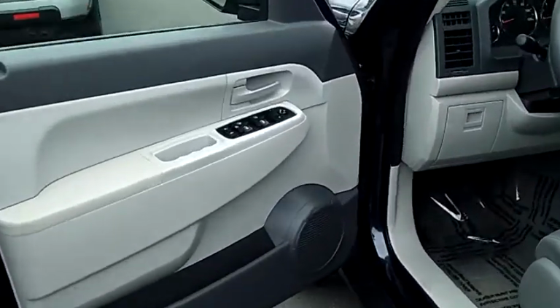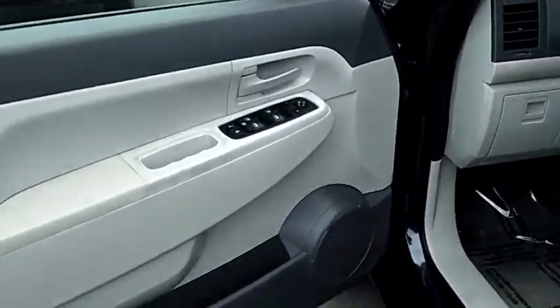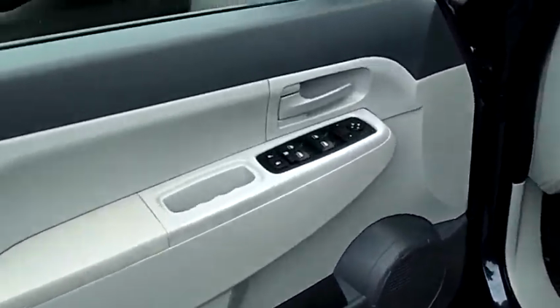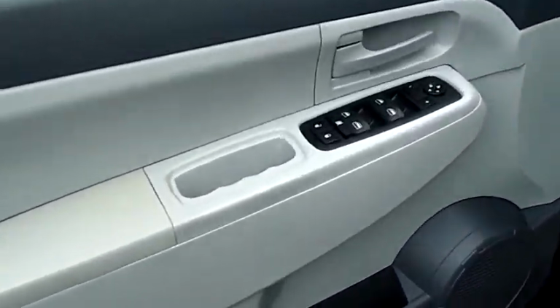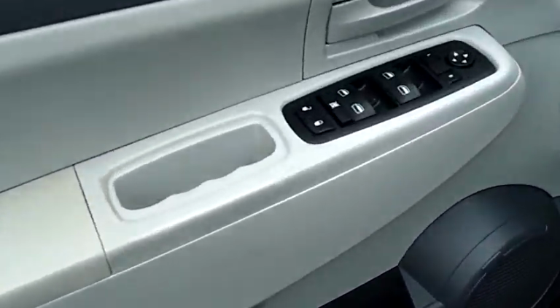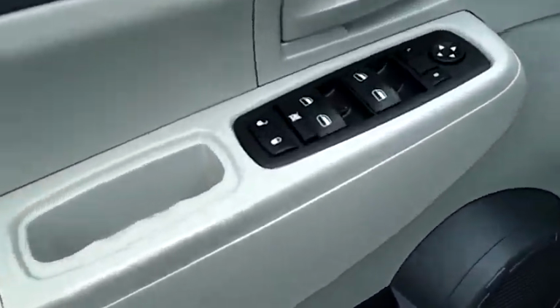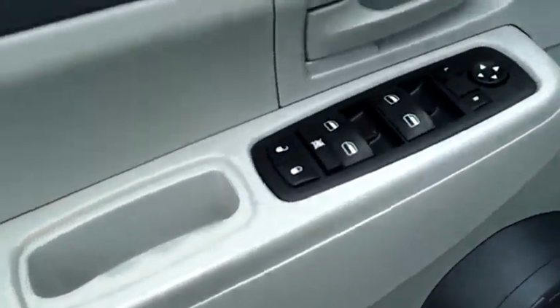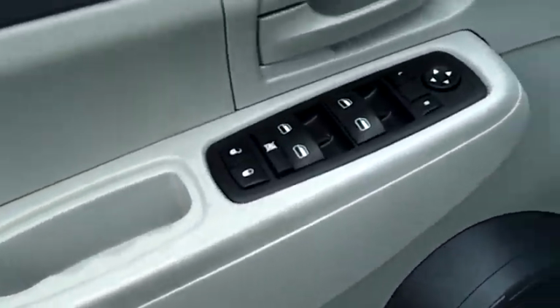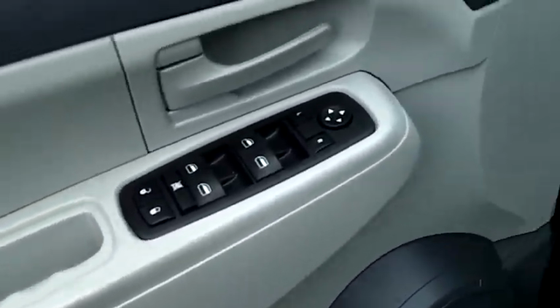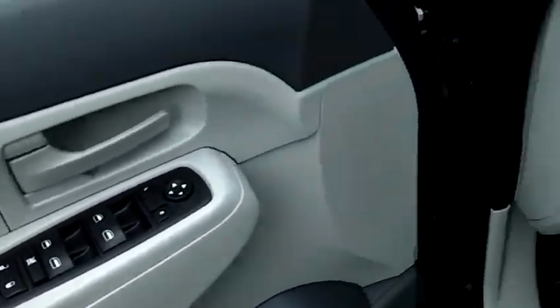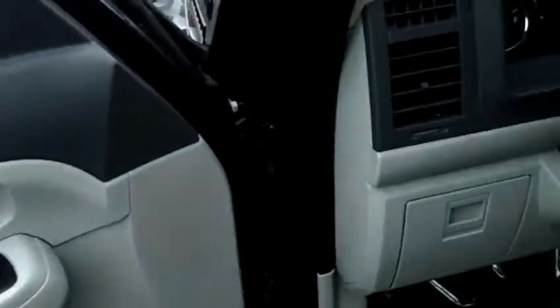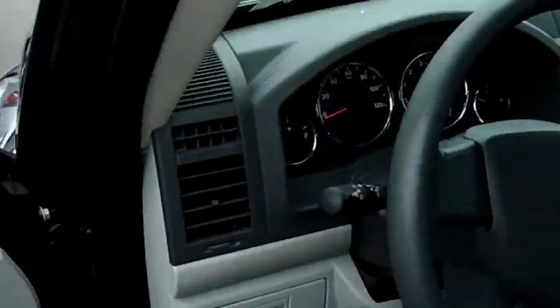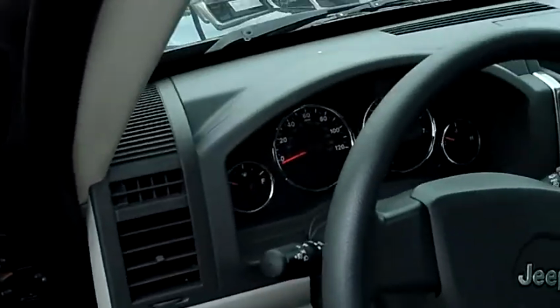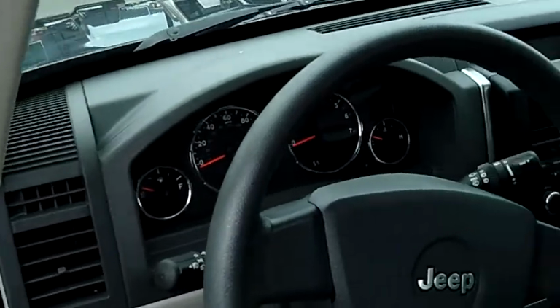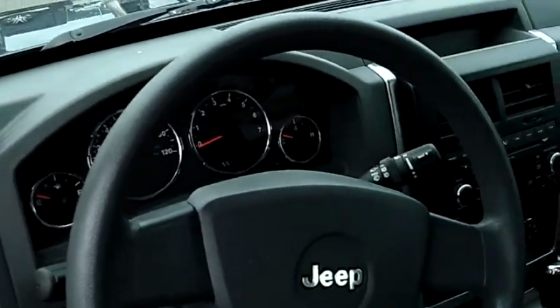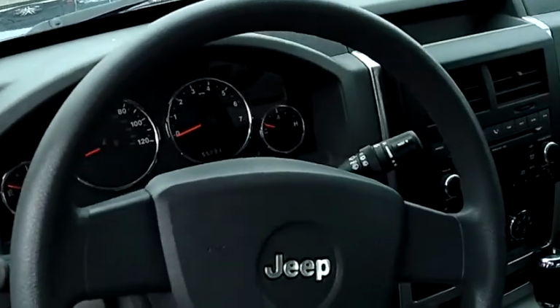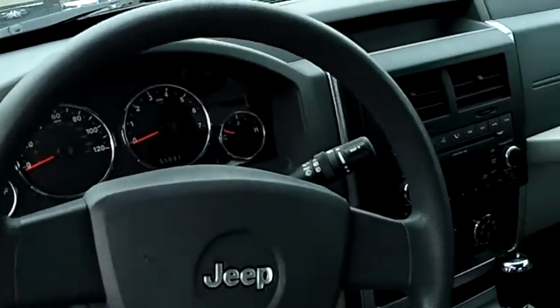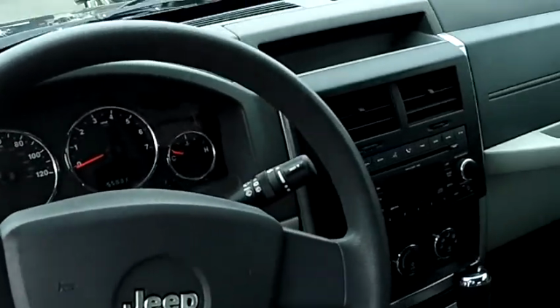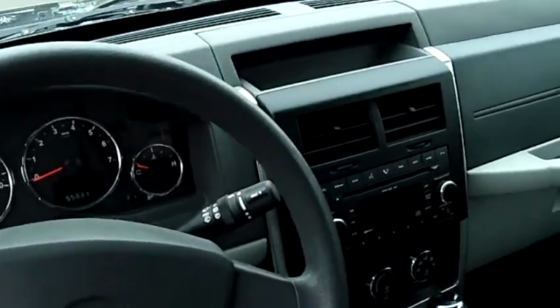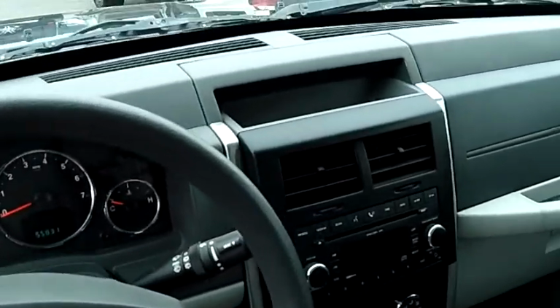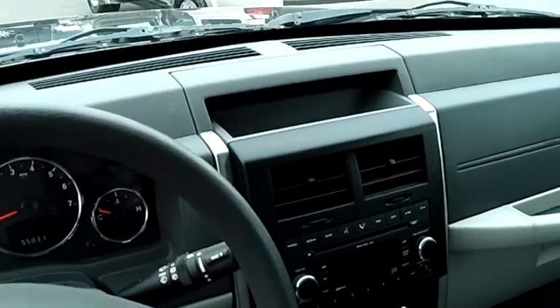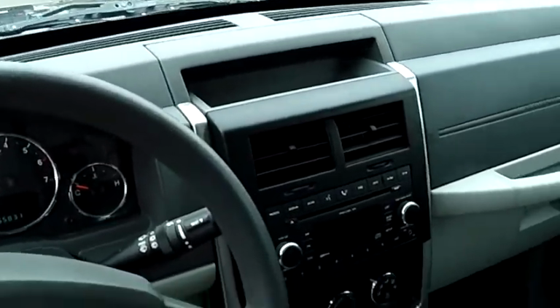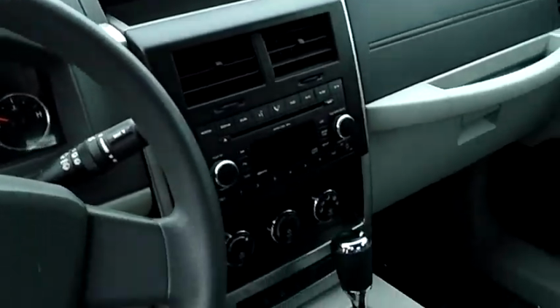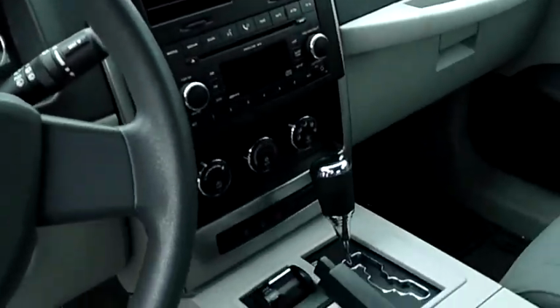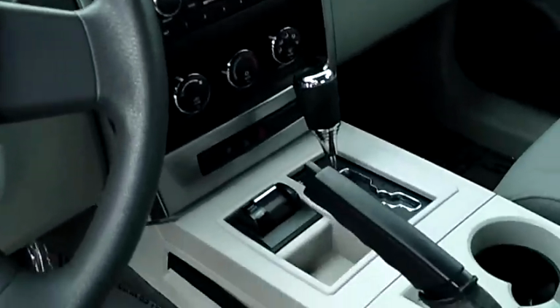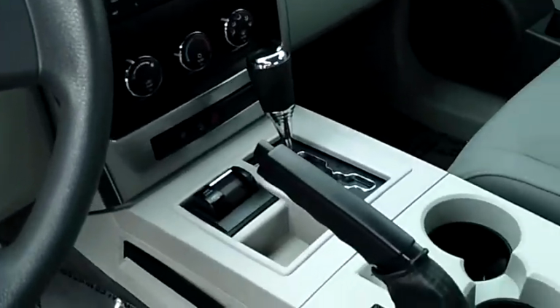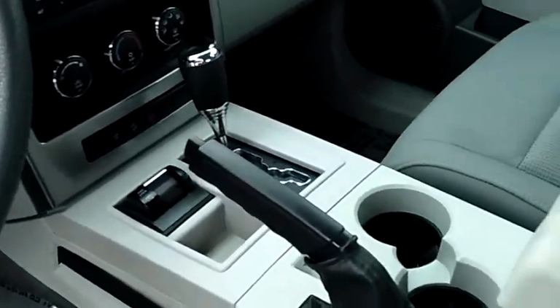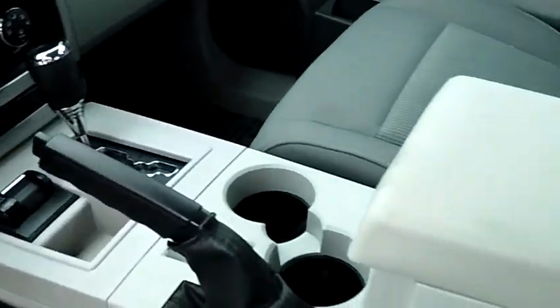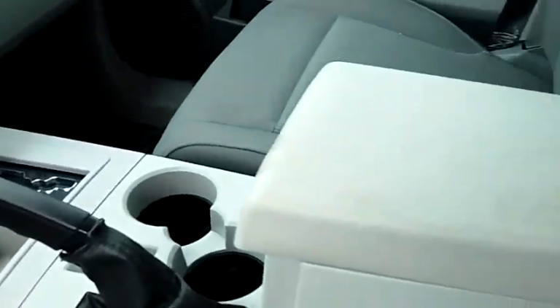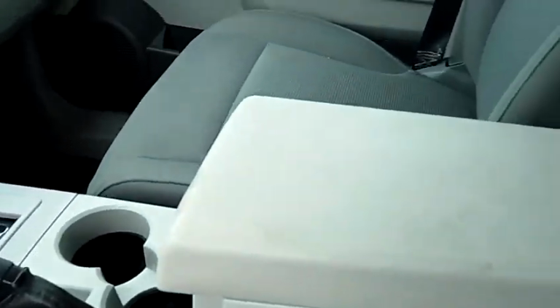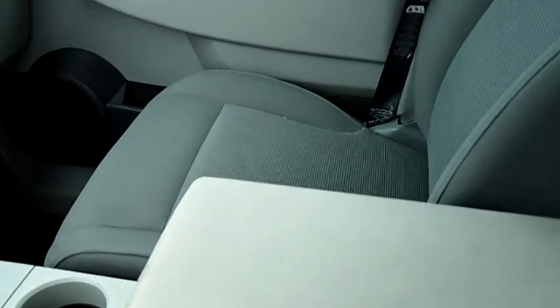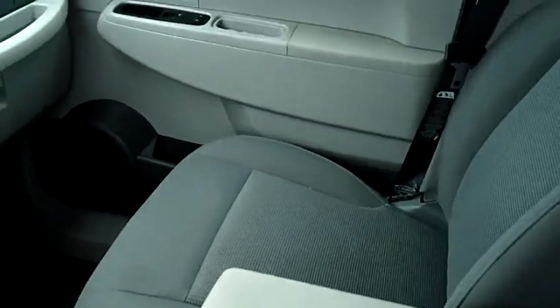Power windows, power door locks, automatic transmission, CD player, AM/FM. This is a nice ride.